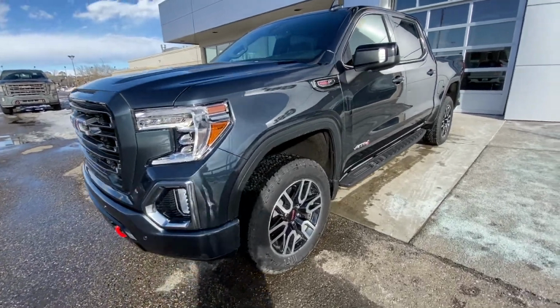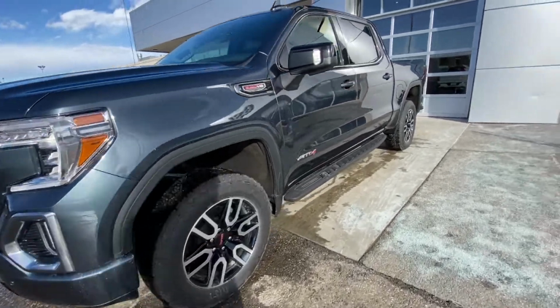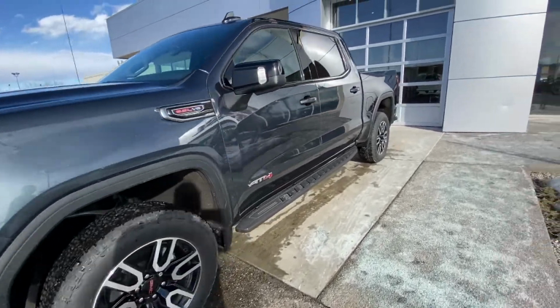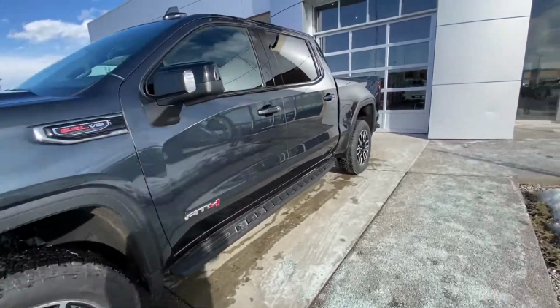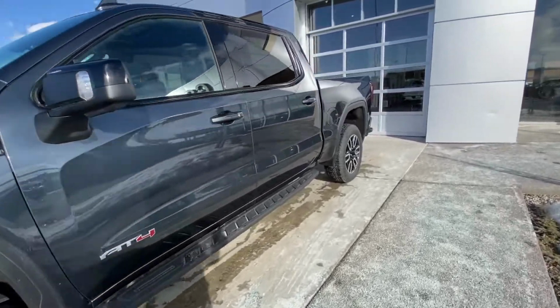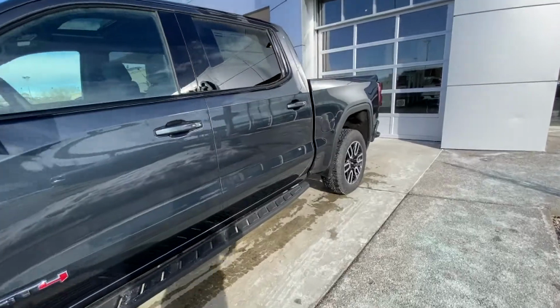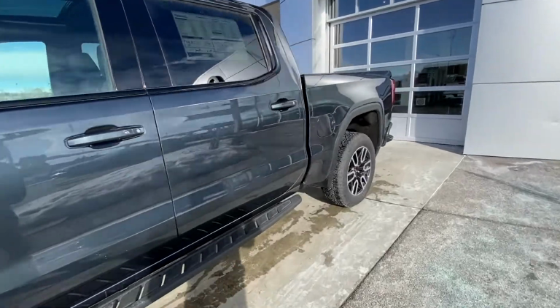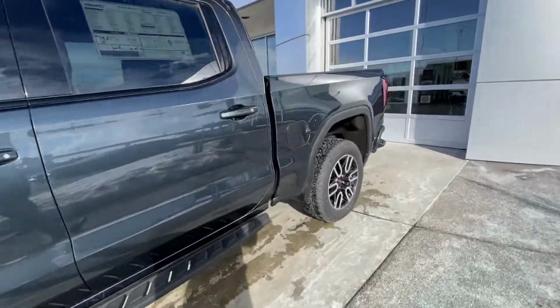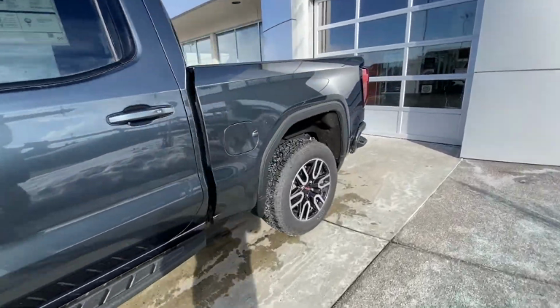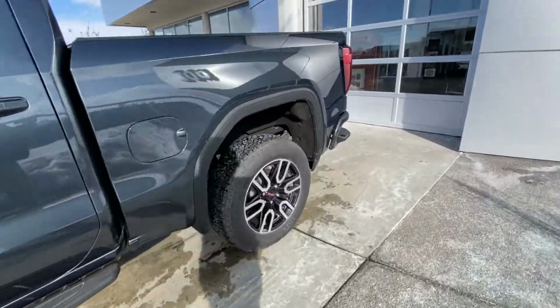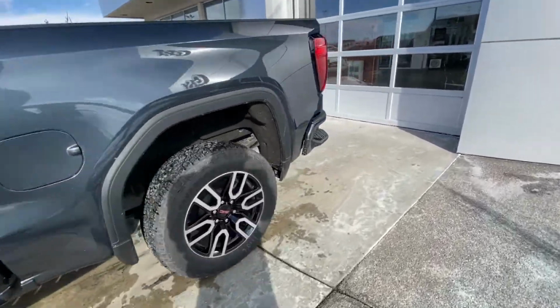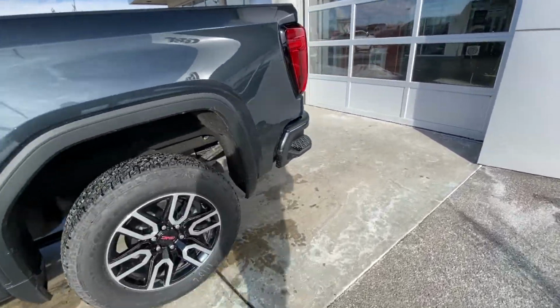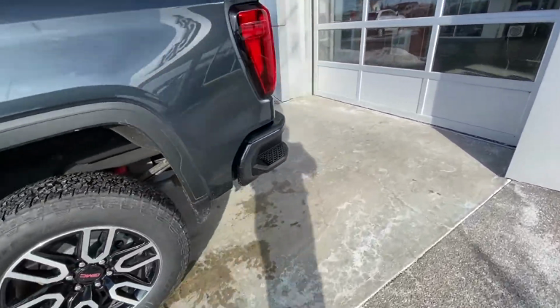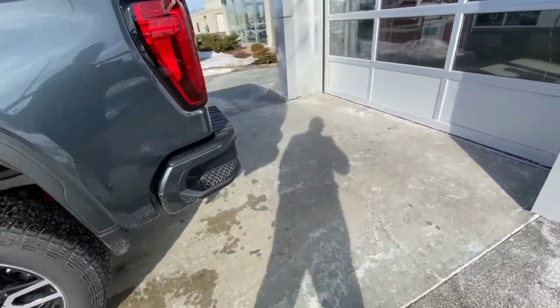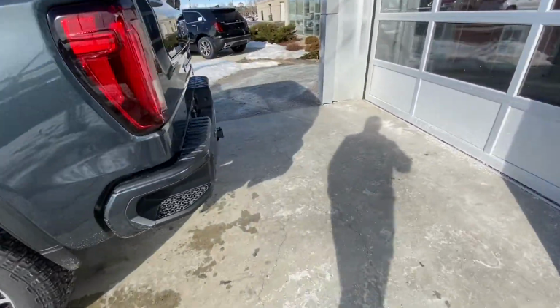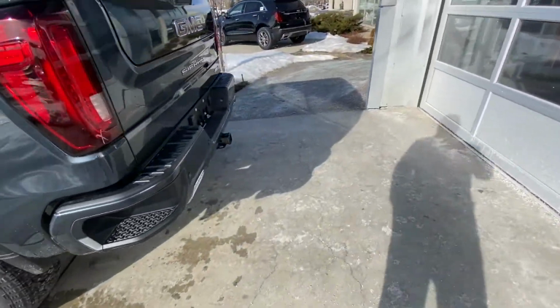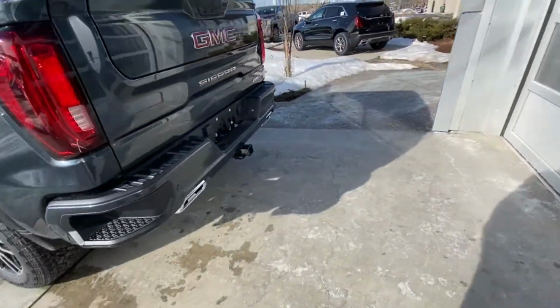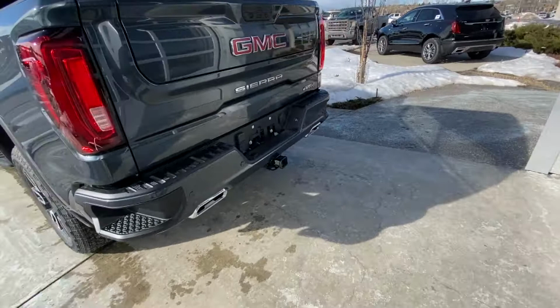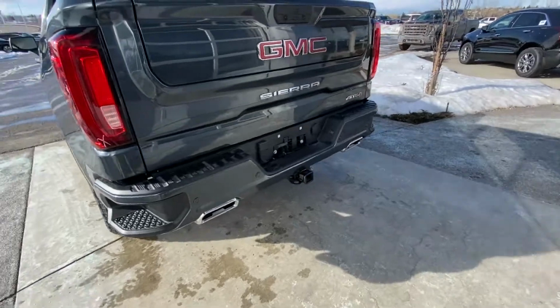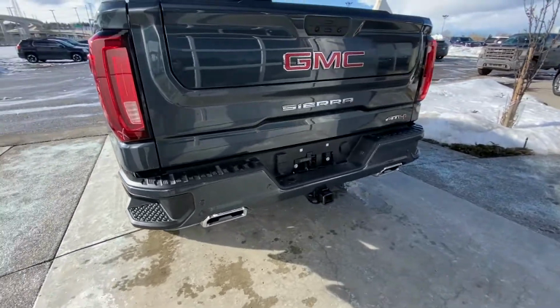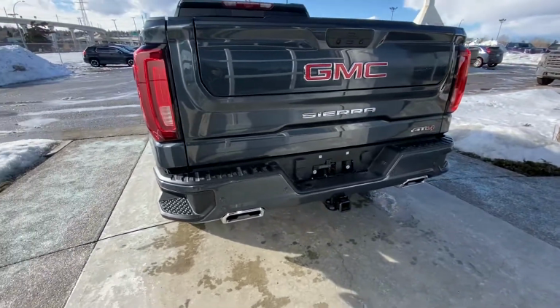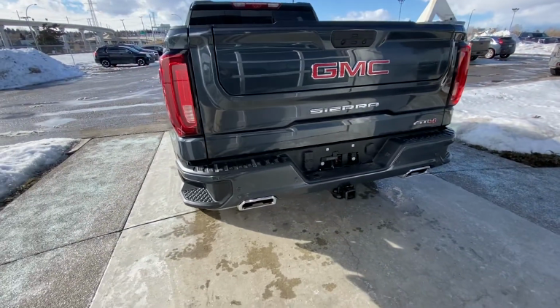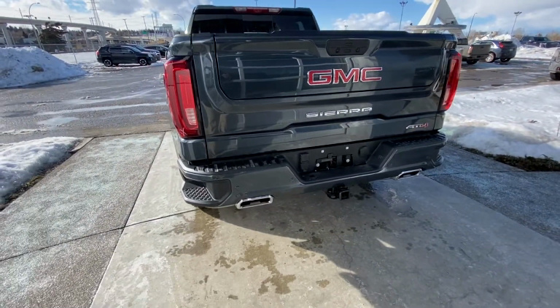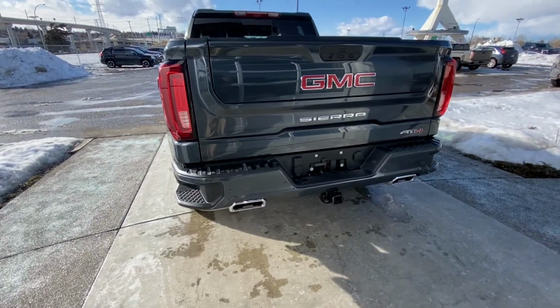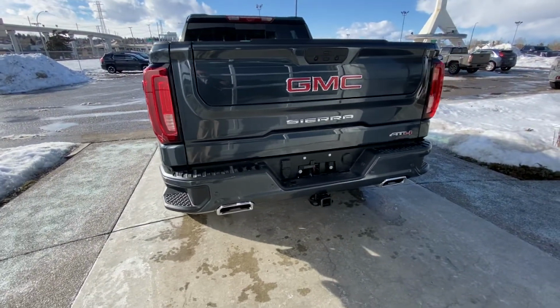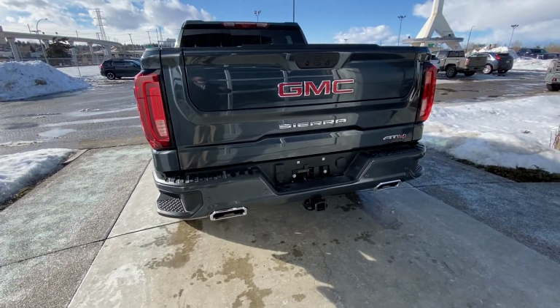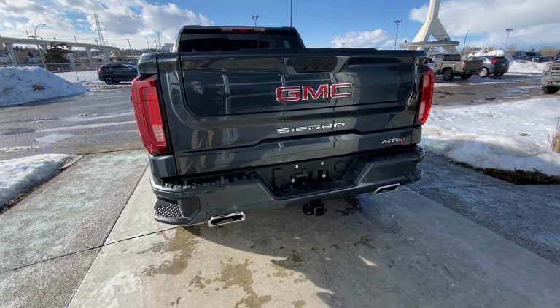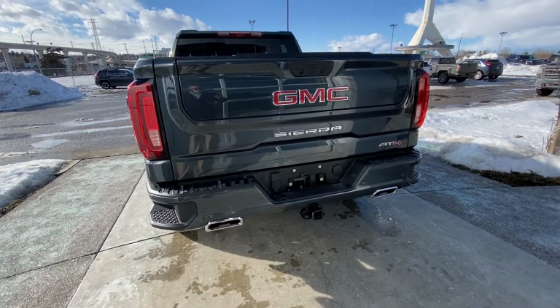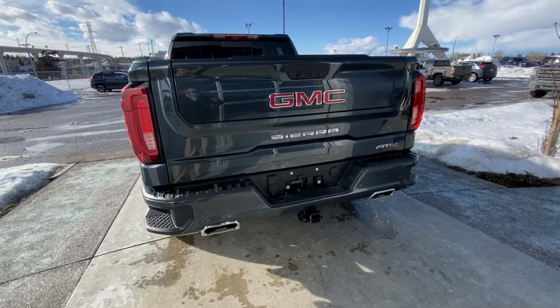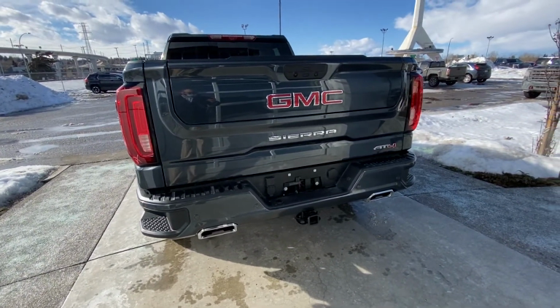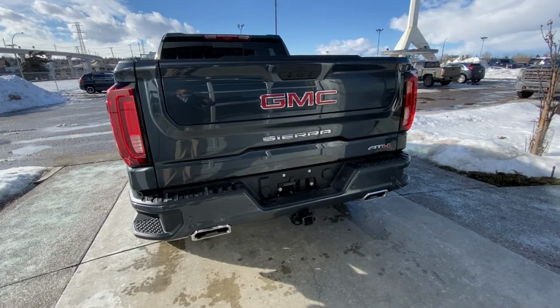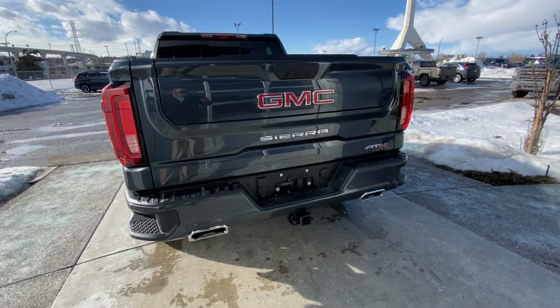We also have fog lights, remote start, keyless entry, rear tinted privacy windows, LED tail lamps, a color-matched rear bumper, chrome exhaust tips, the GM Multi-Pro tailgate, and LED tail lamps.